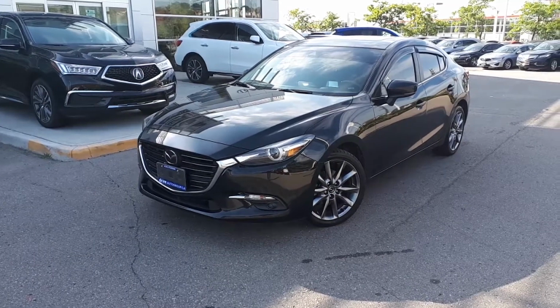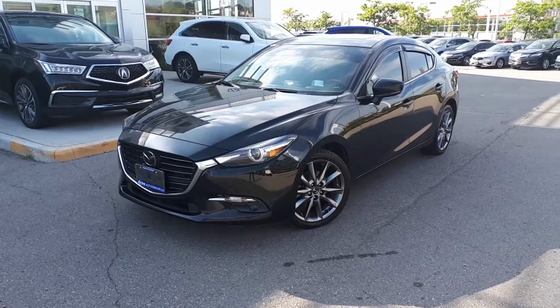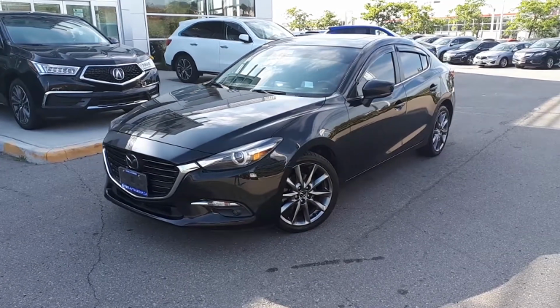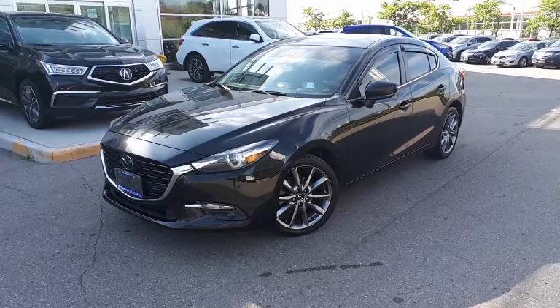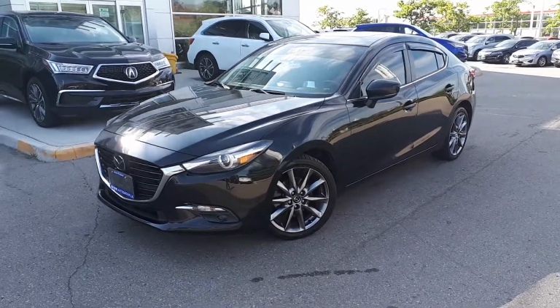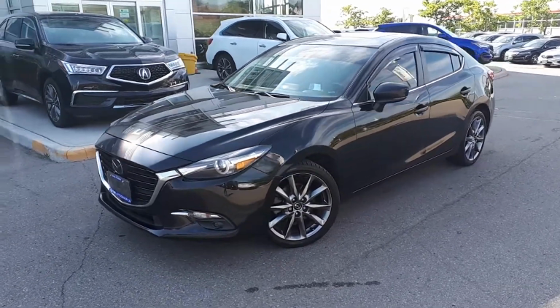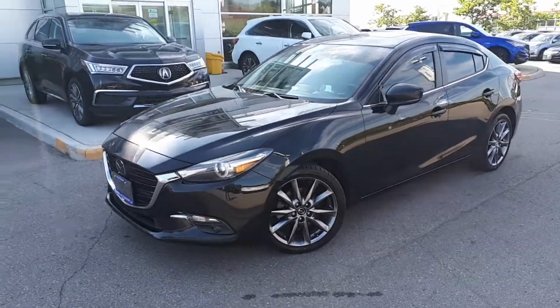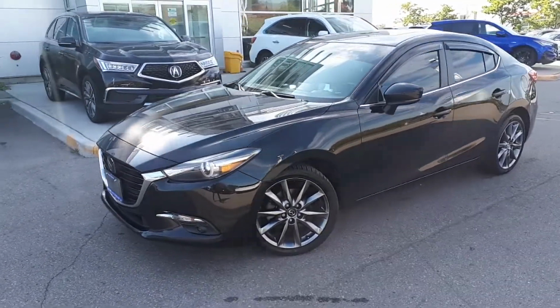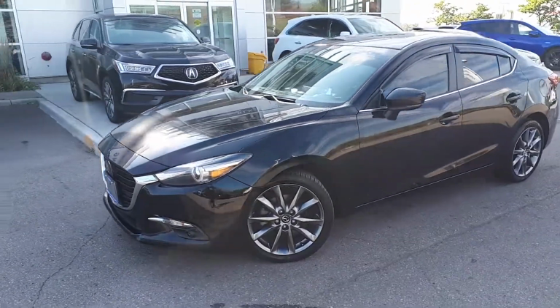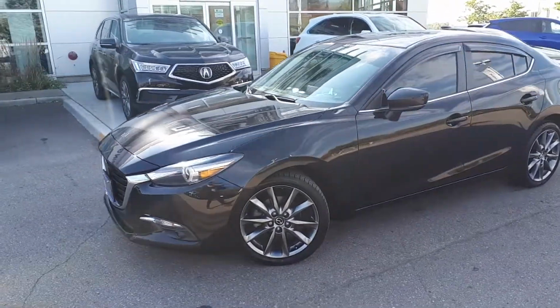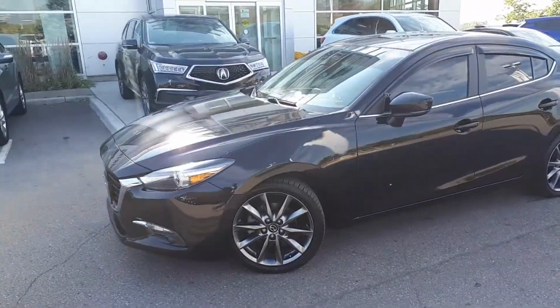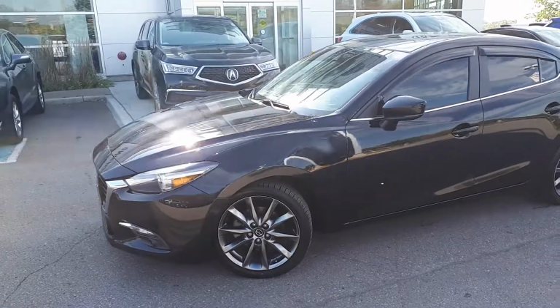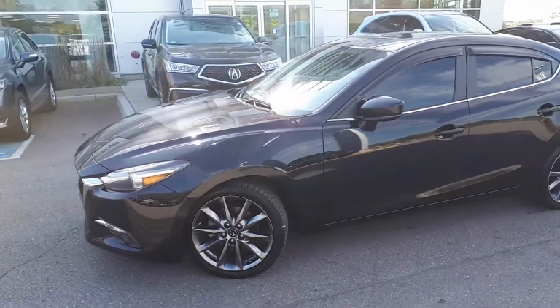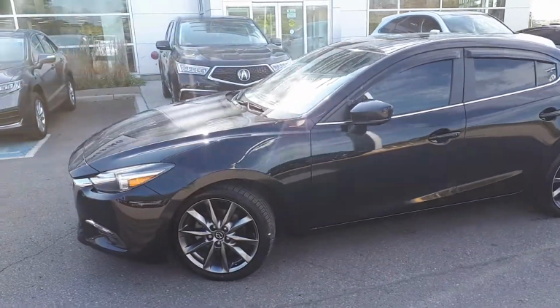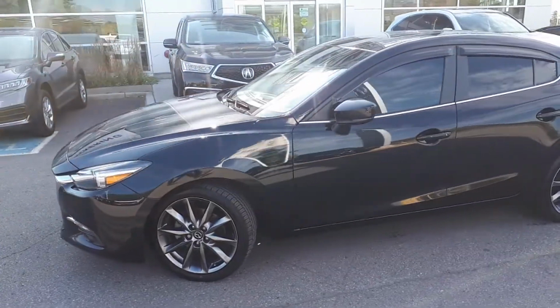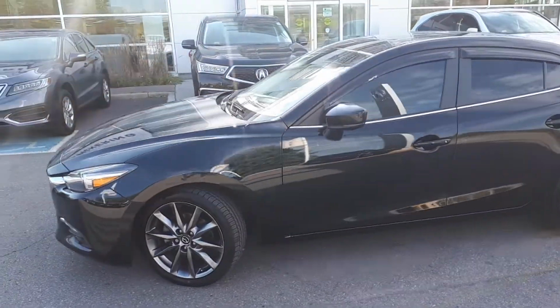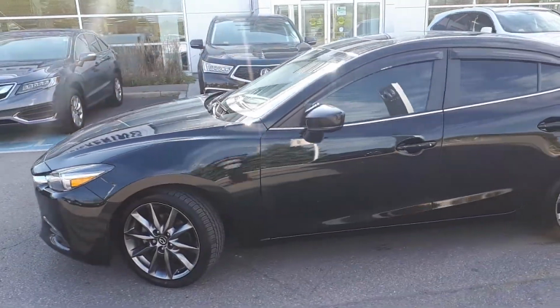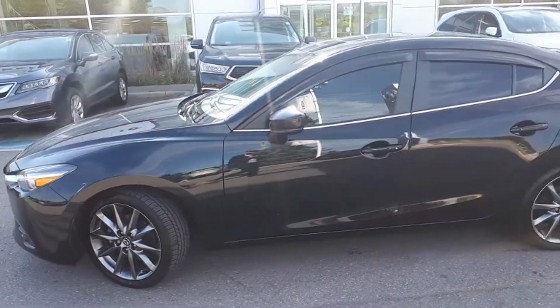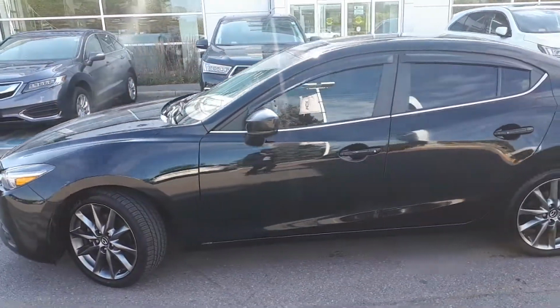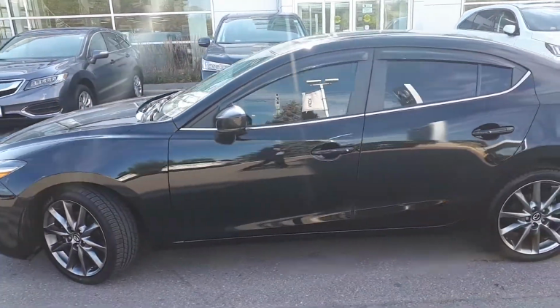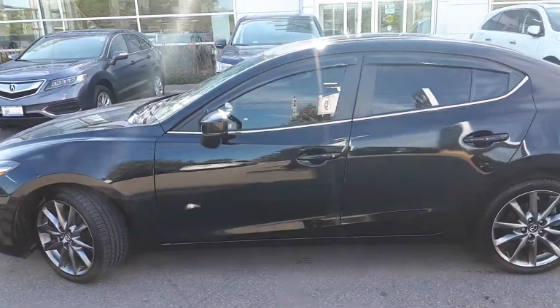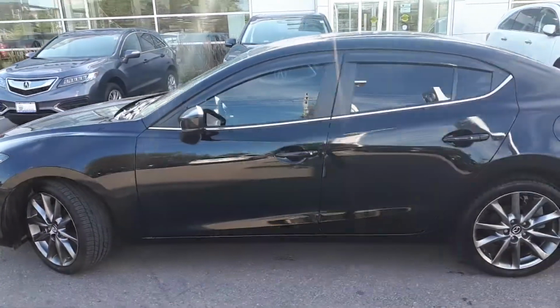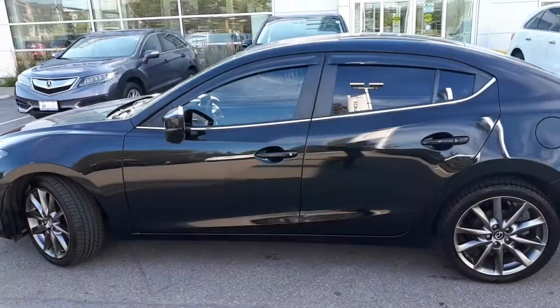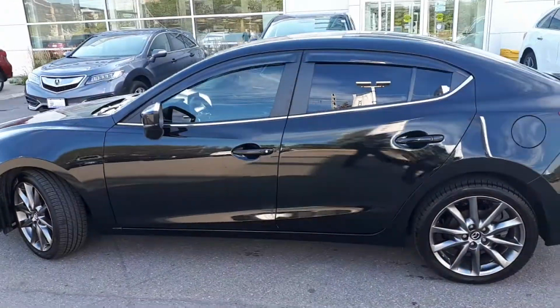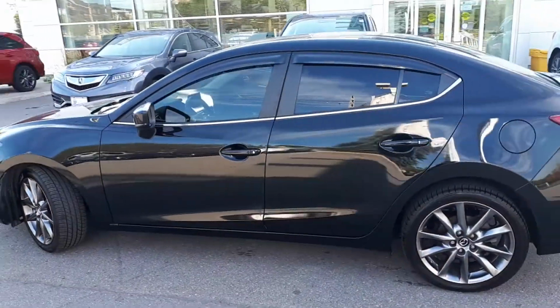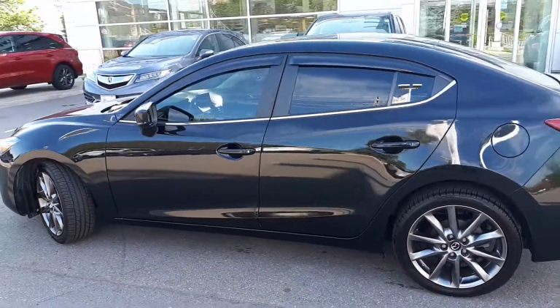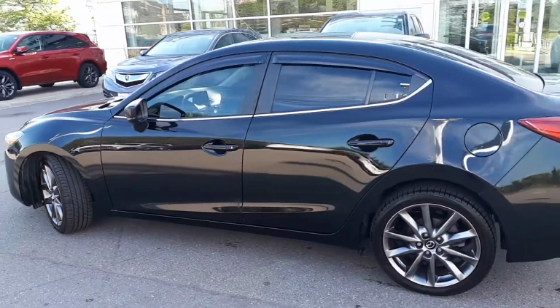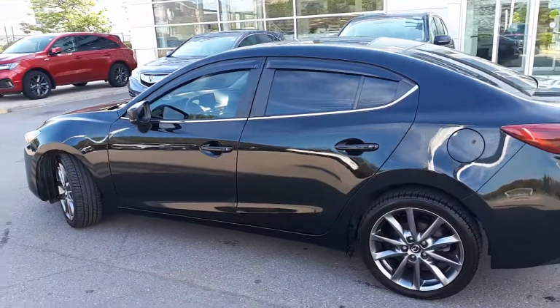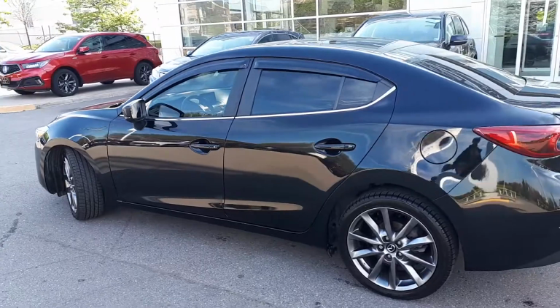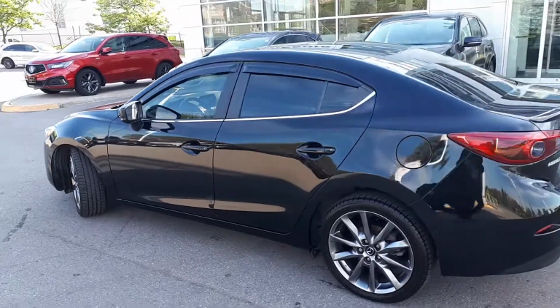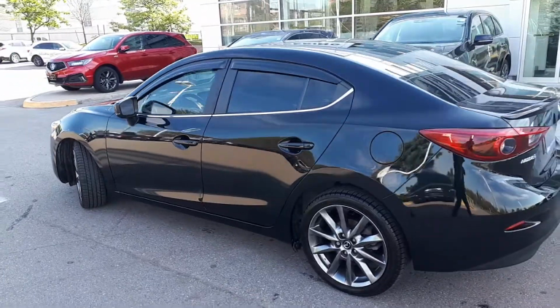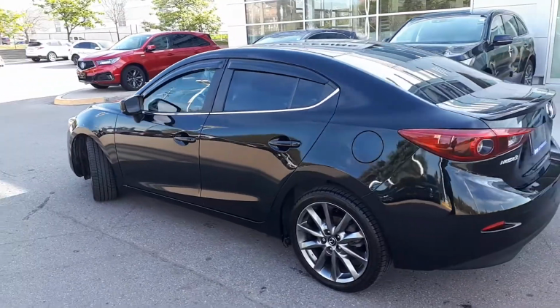Here at Acura Pickering, we have a DriveShield certified 2018 Mazda 3 GX. Here's a quick look at the outside of the vehicle.